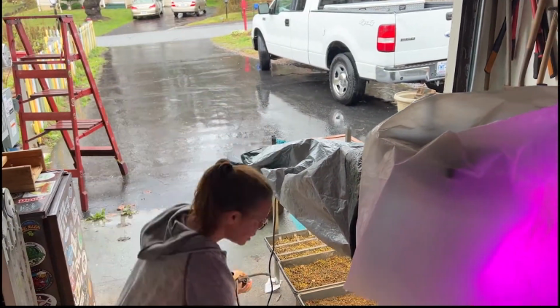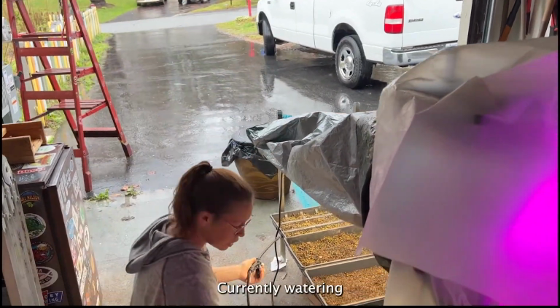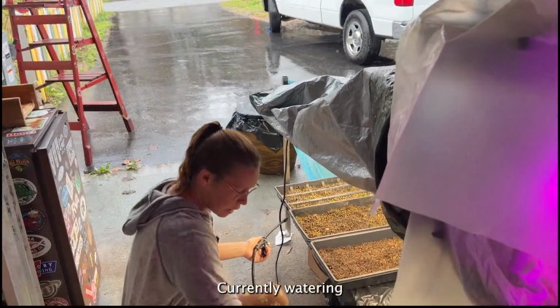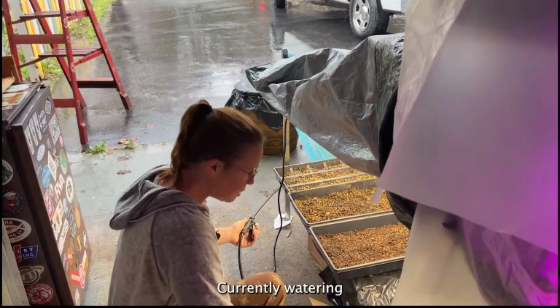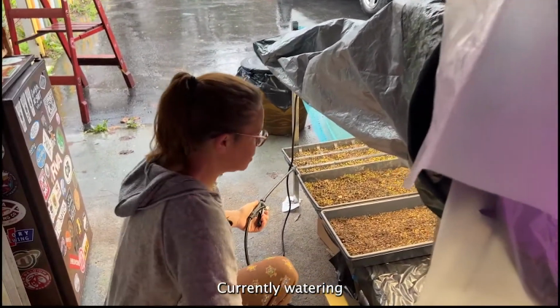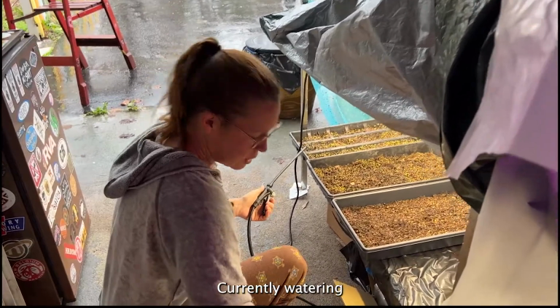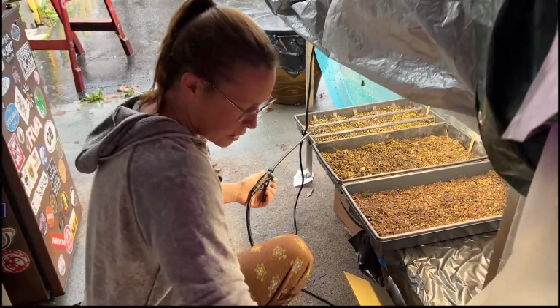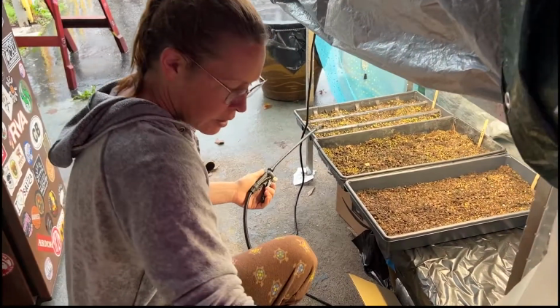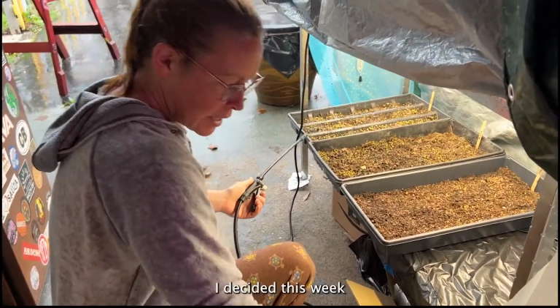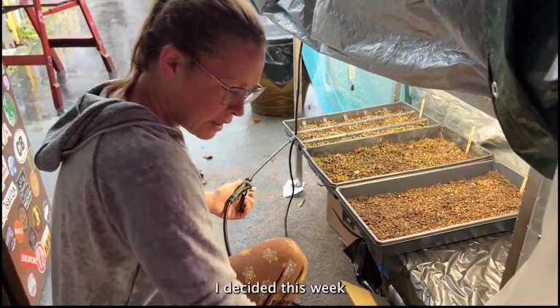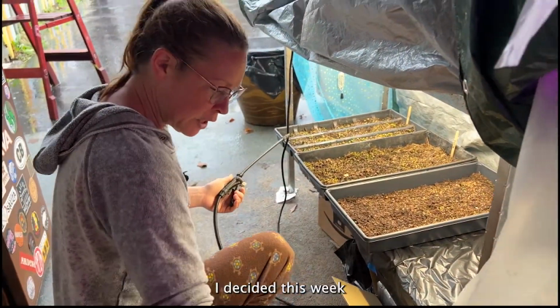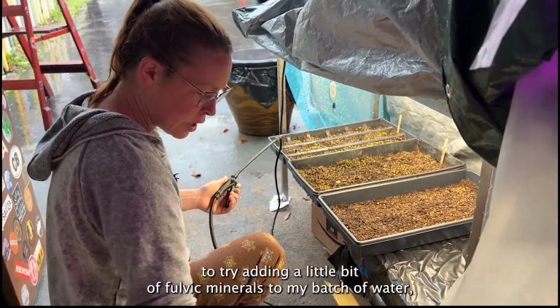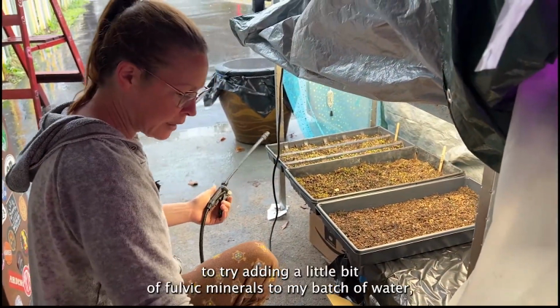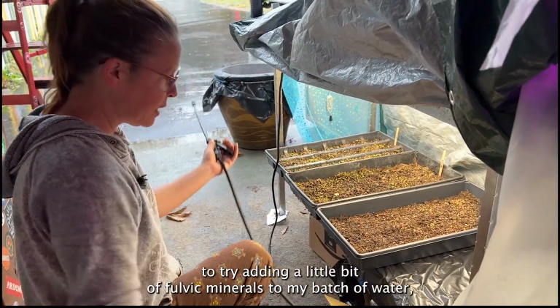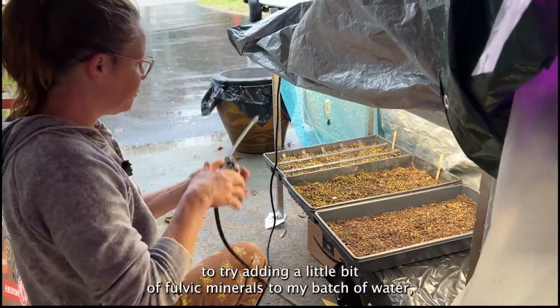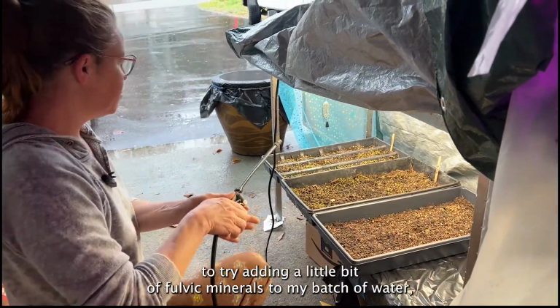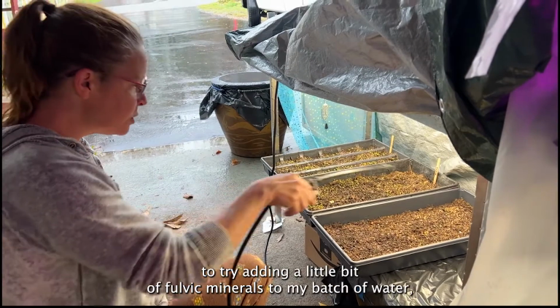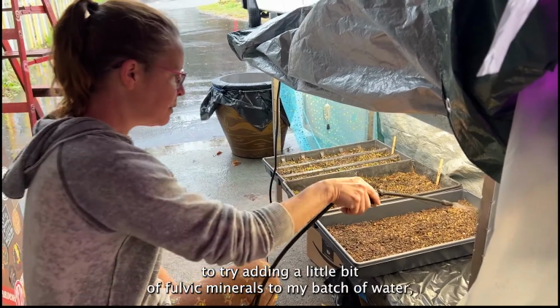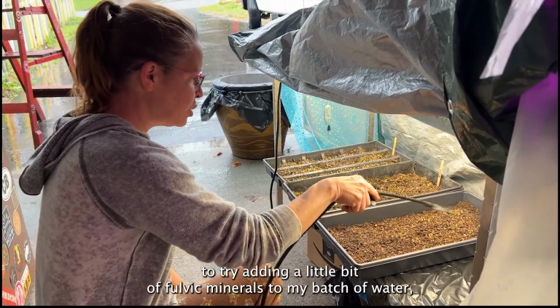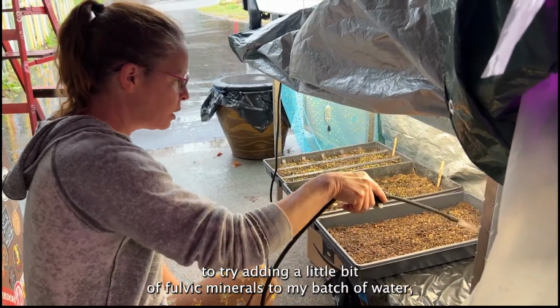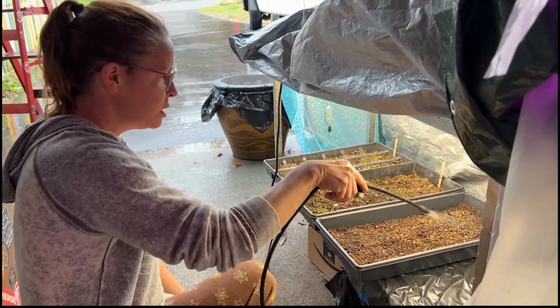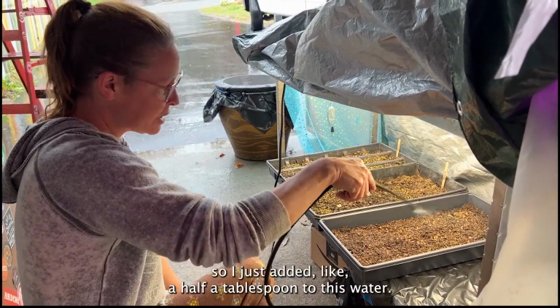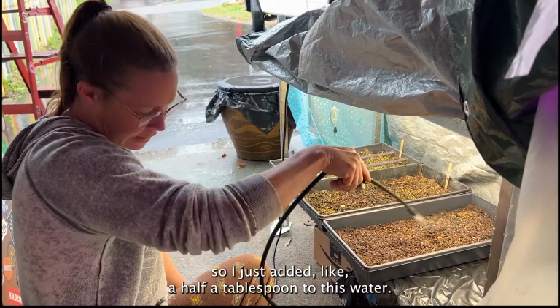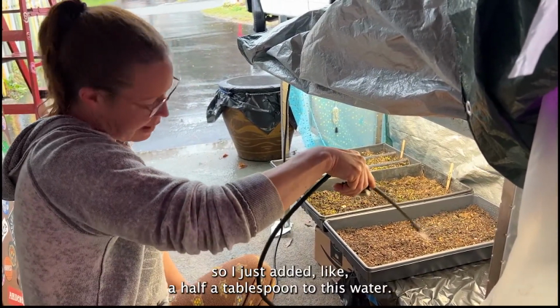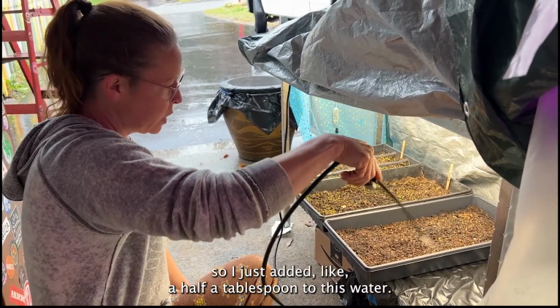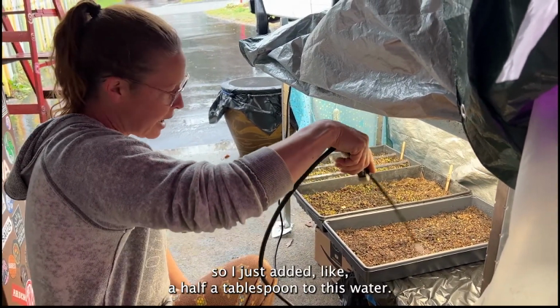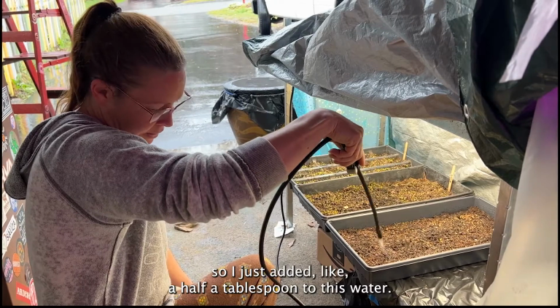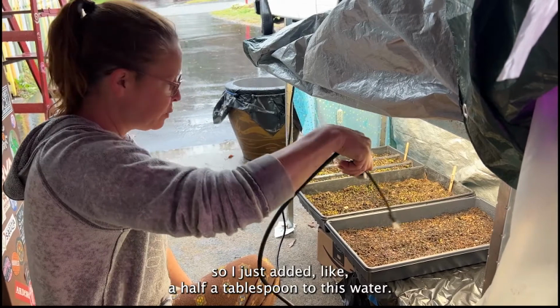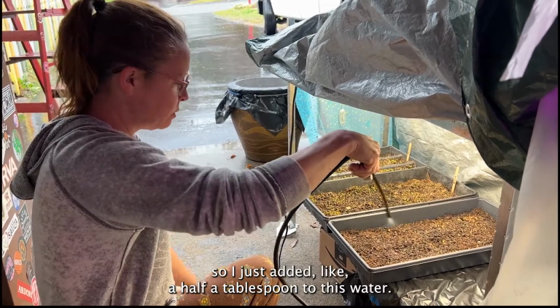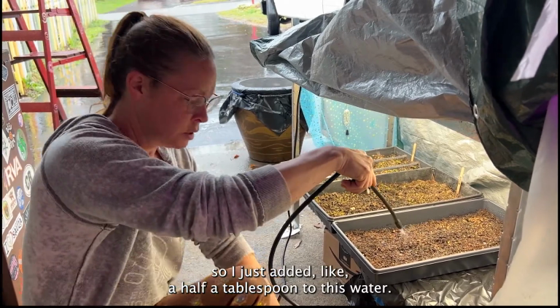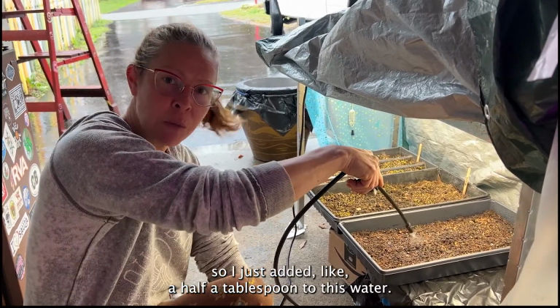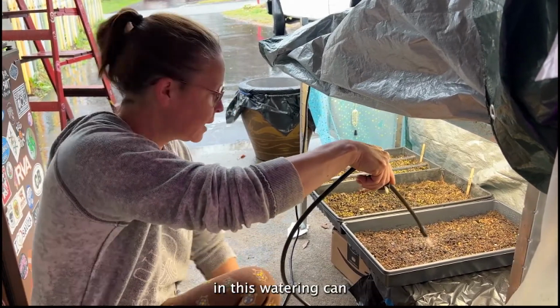I'm currently watering. I decided this week to try adding a little bit of fulvic minerals to my batch of water, so I just added like a half a tablespoon to this watering can.